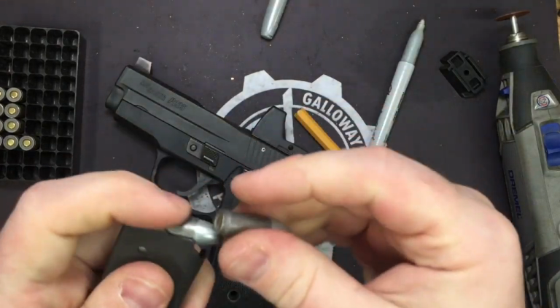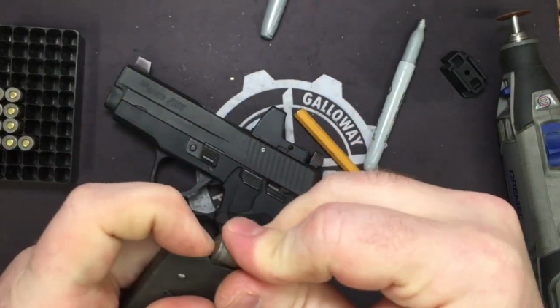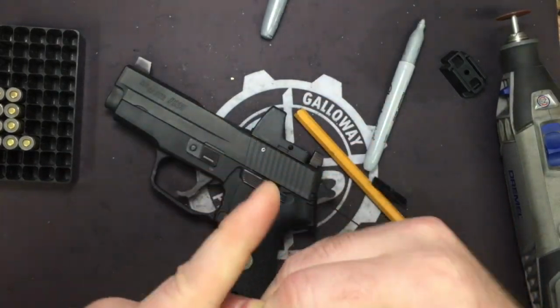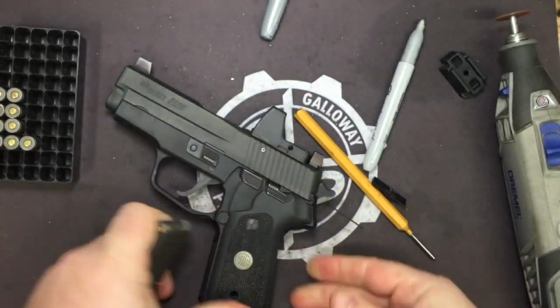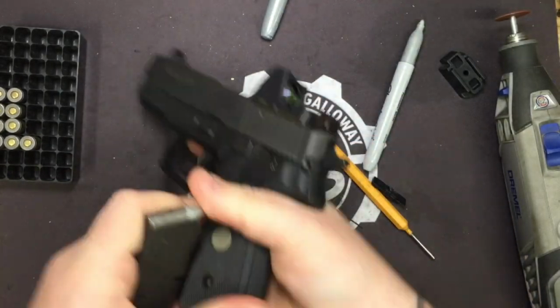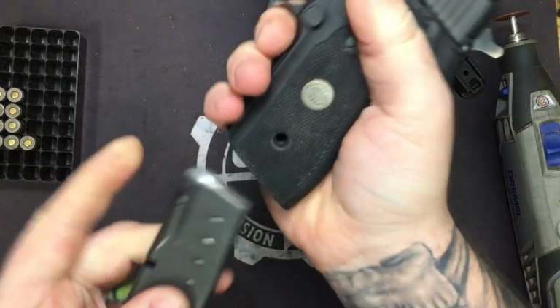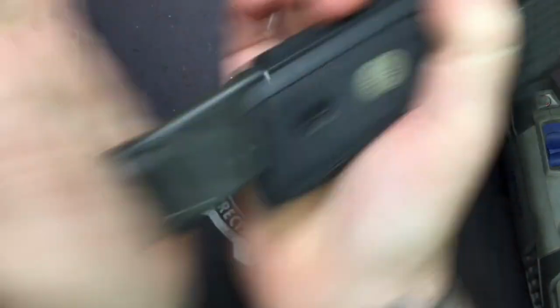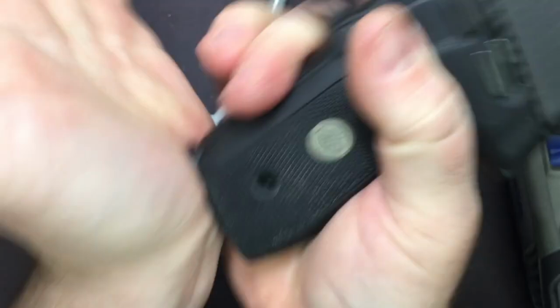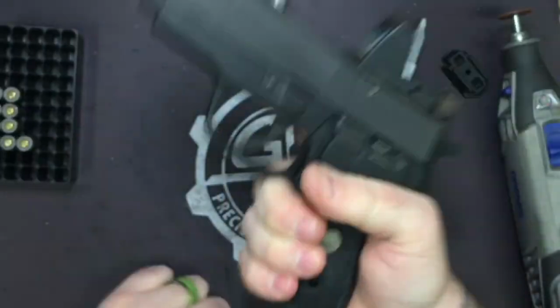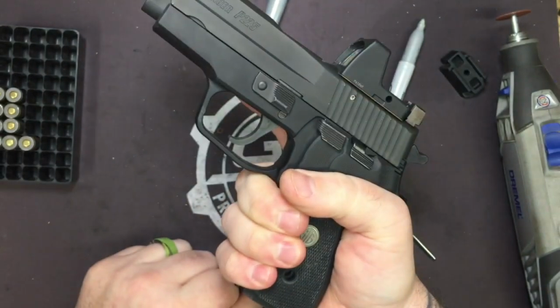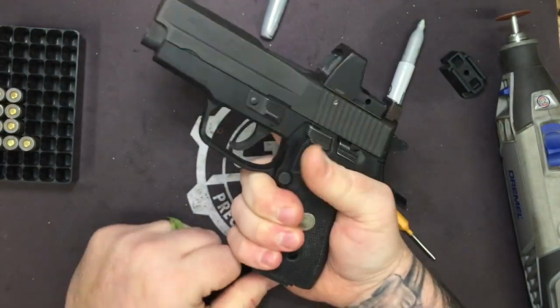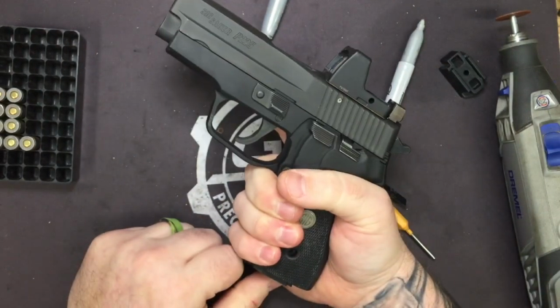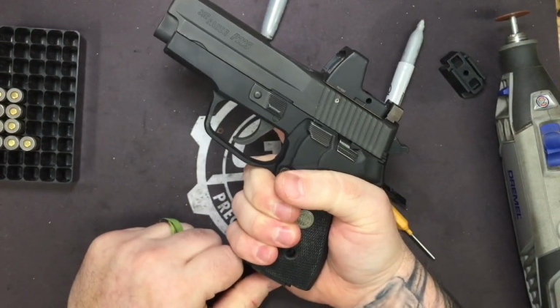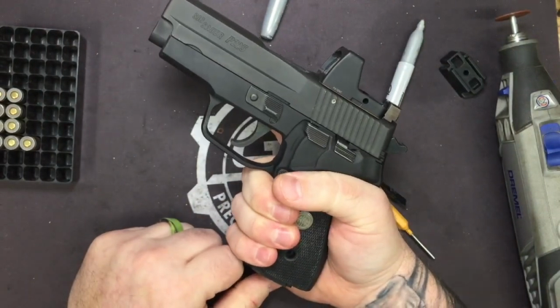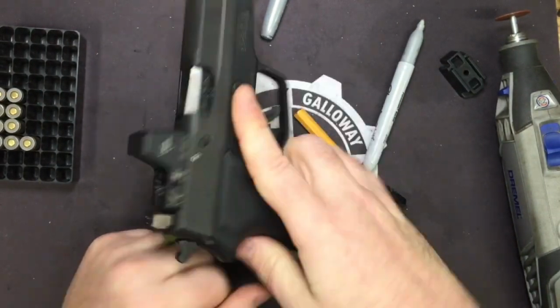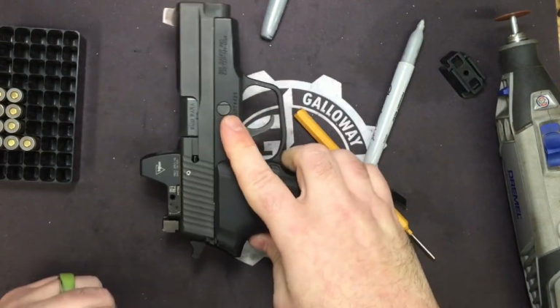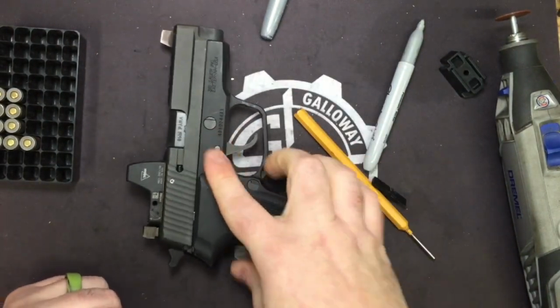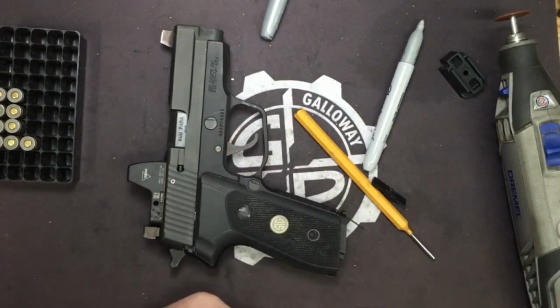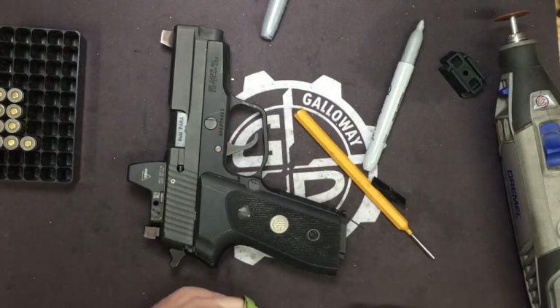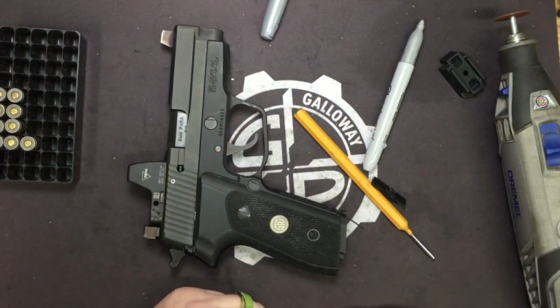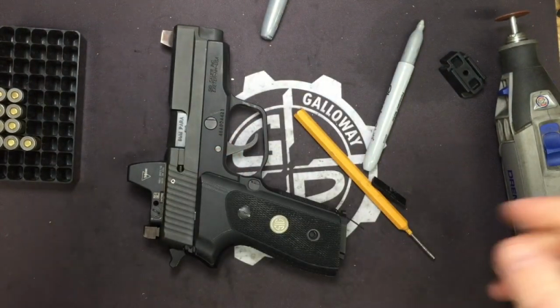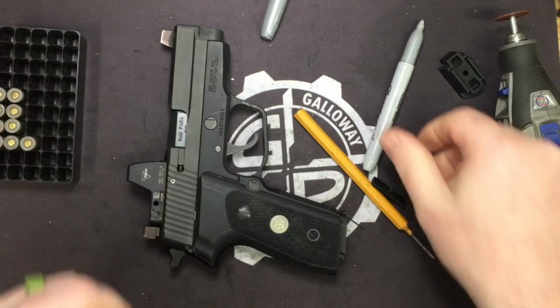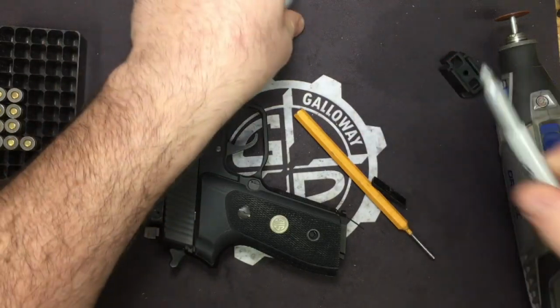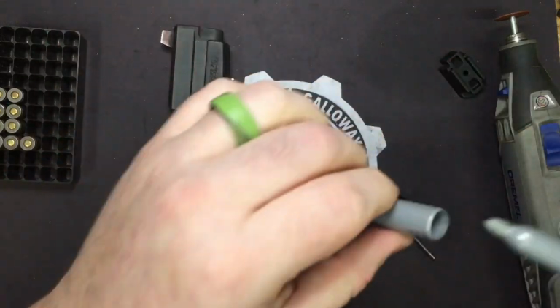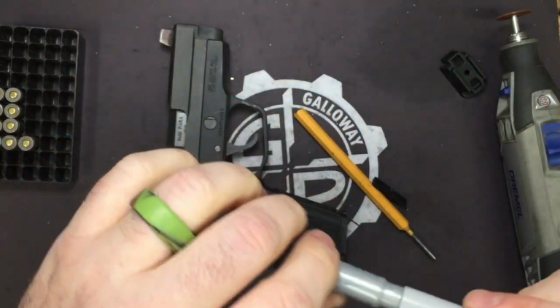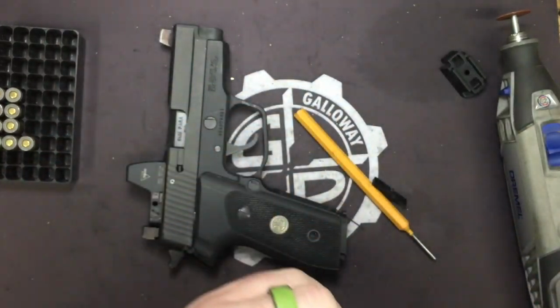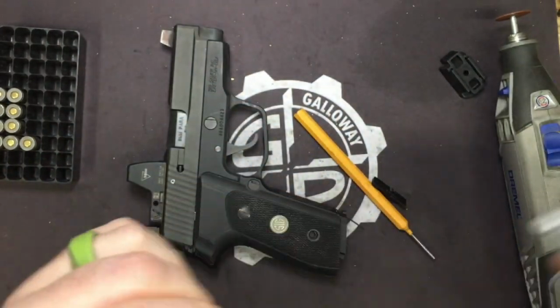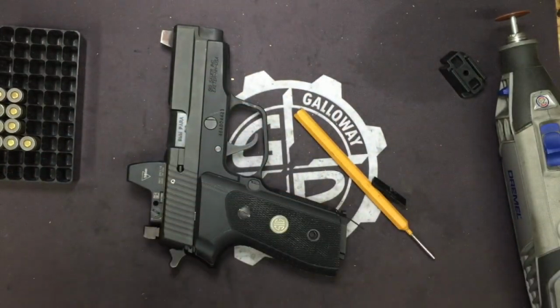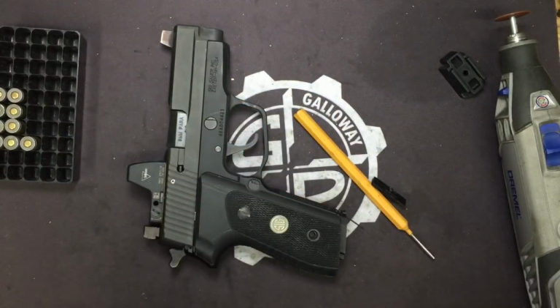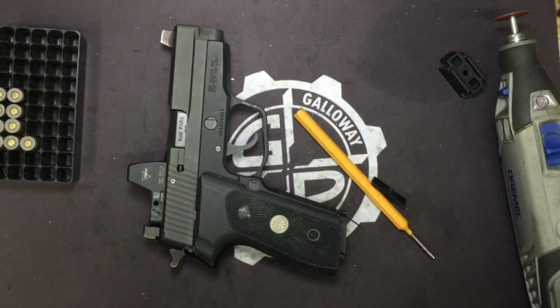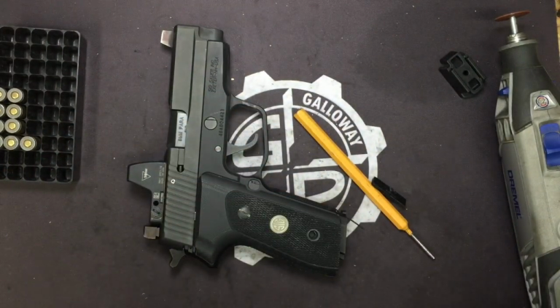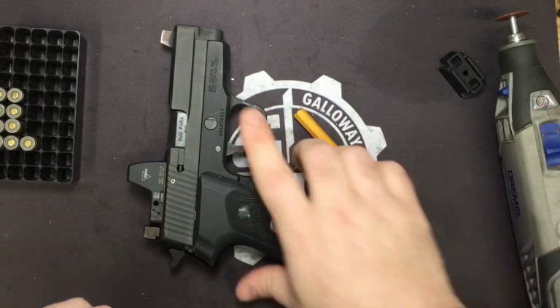So there you go — we are now at nine plus one, ten rounds riding on board your 225A1. And that's going to be it, guys. Real simple, real straightforward, easy install on the extension.